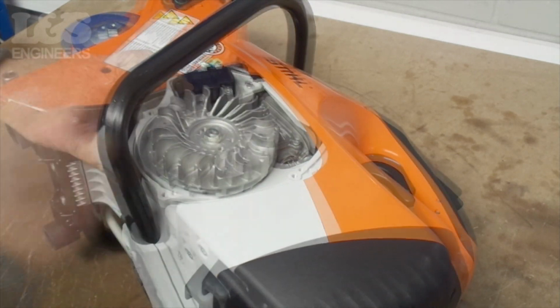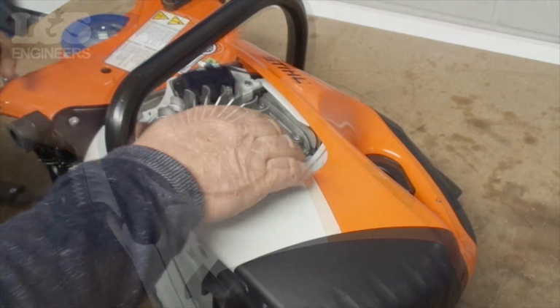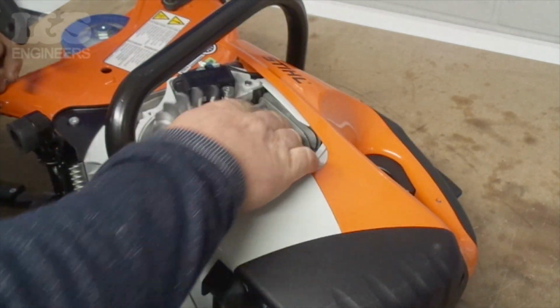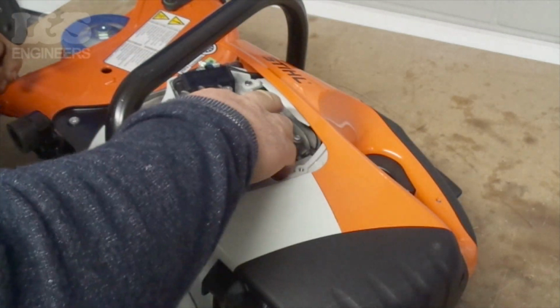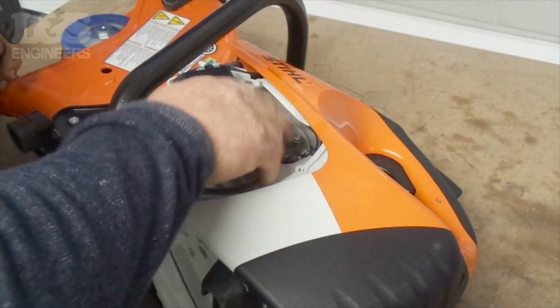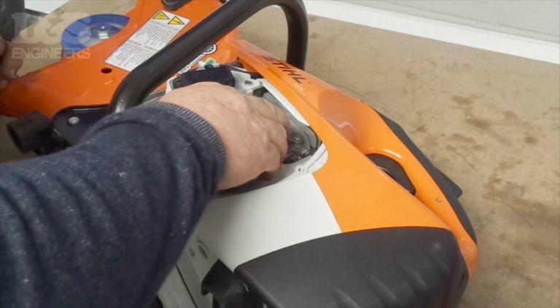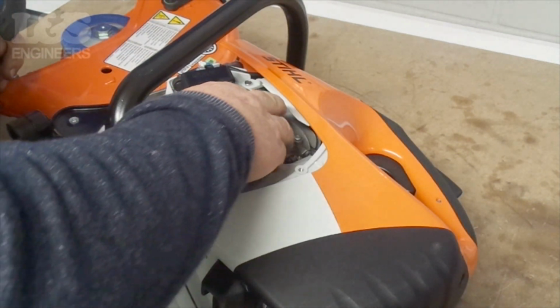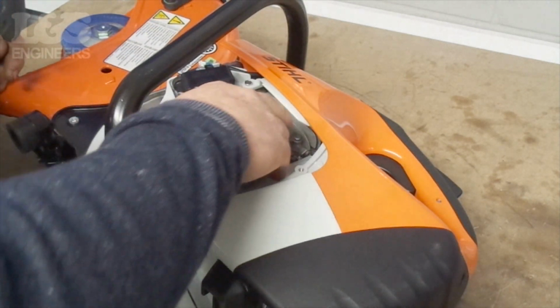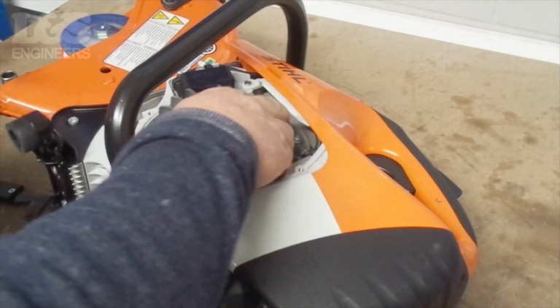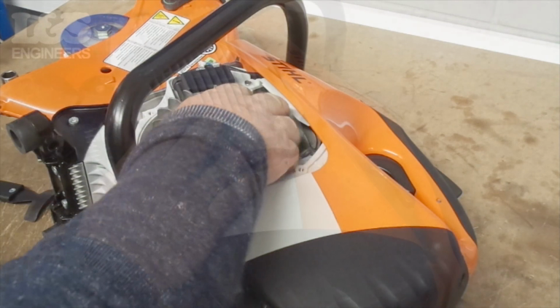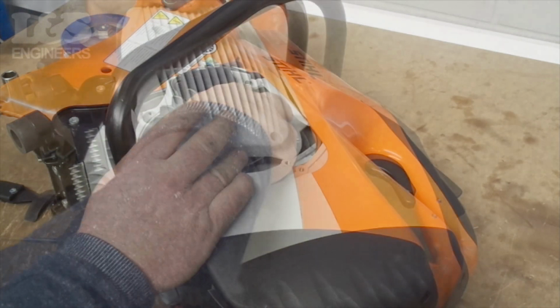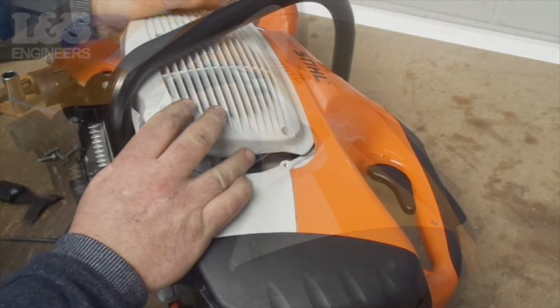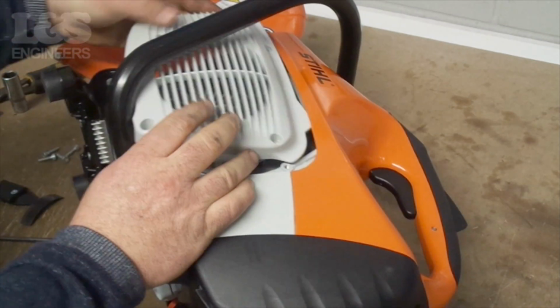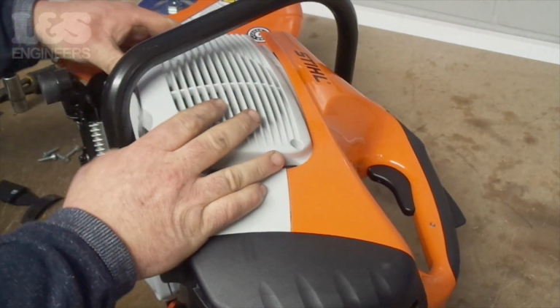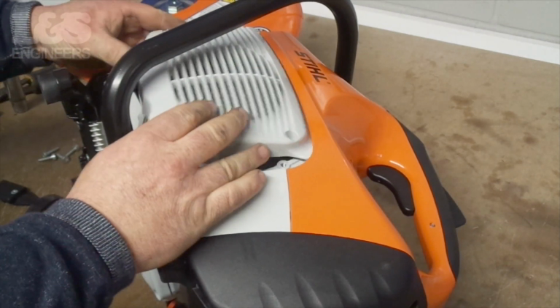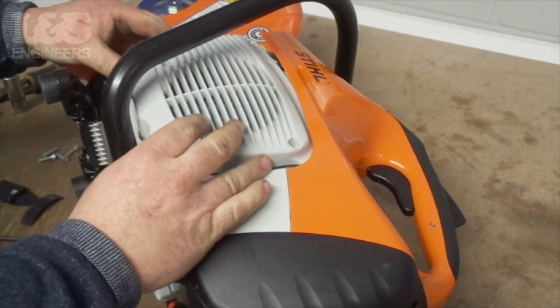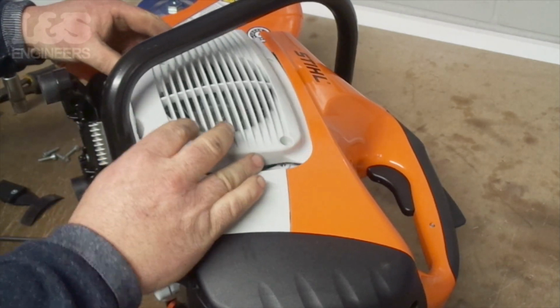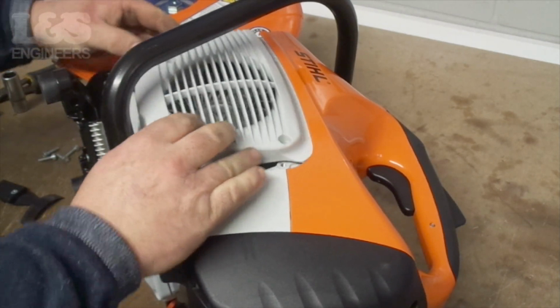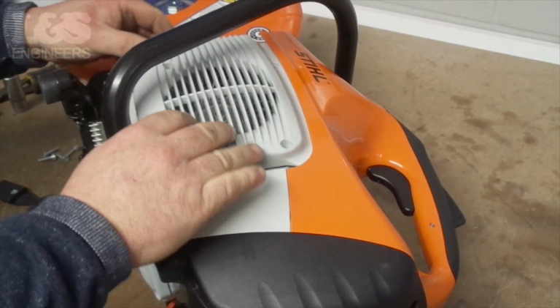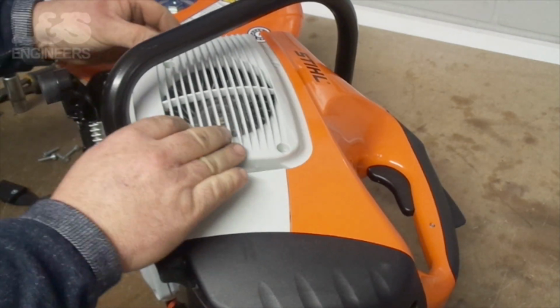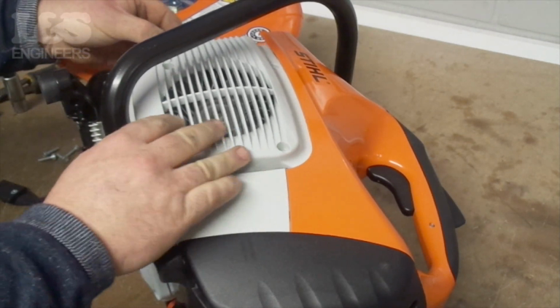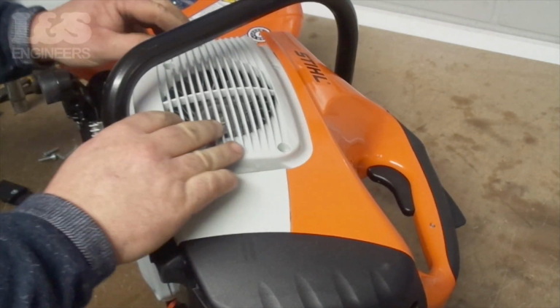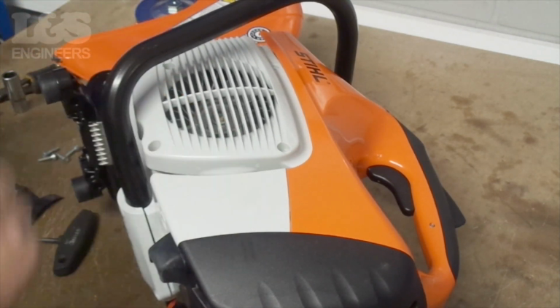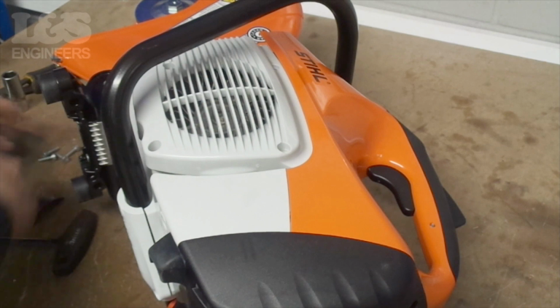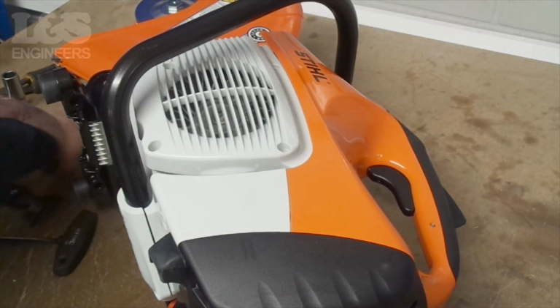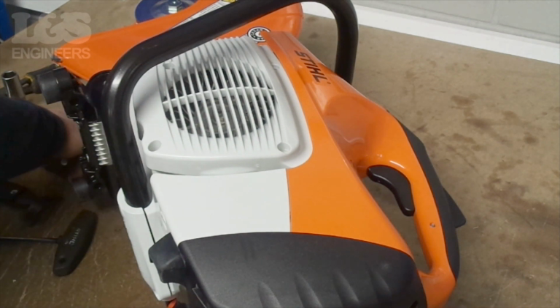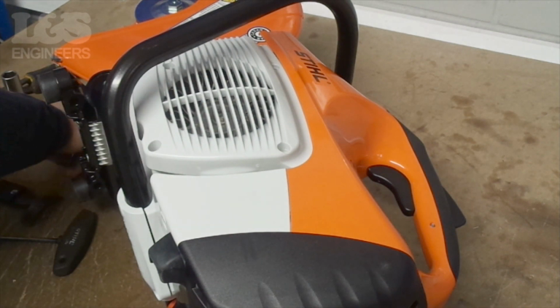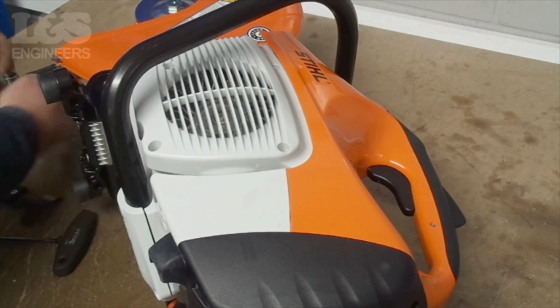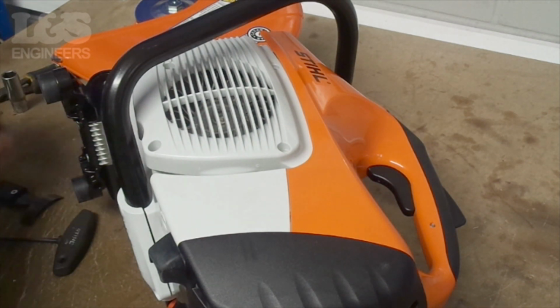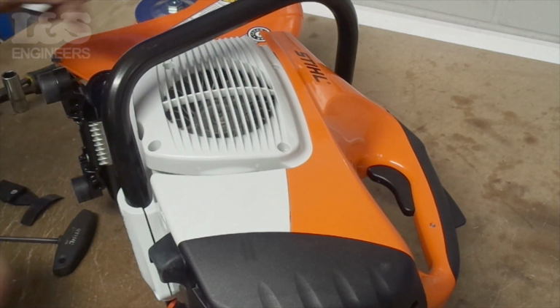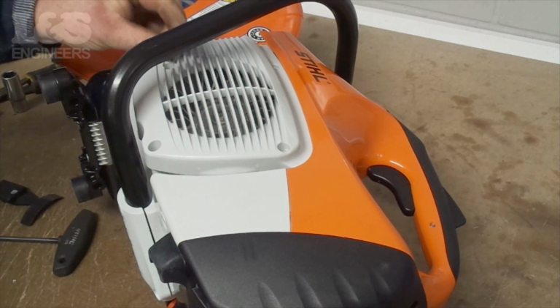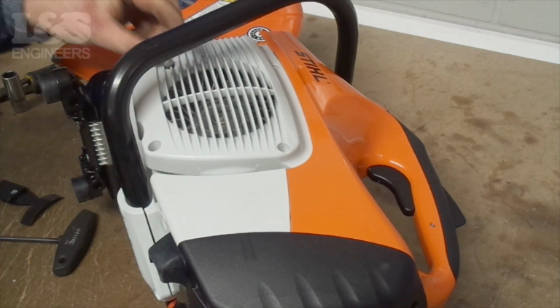Check the flywheel is moving smoothly by turning it a few times. Once that's done, relocate the flywheel cover over the side of the machine and screw back into place using the torque spanner. Make sure the cover is securely on.